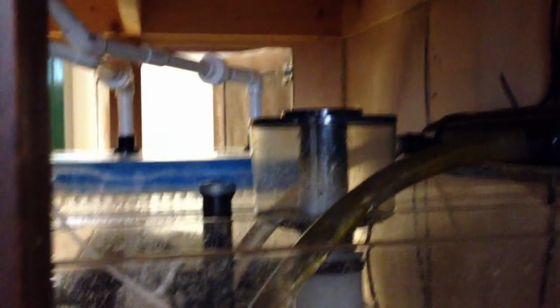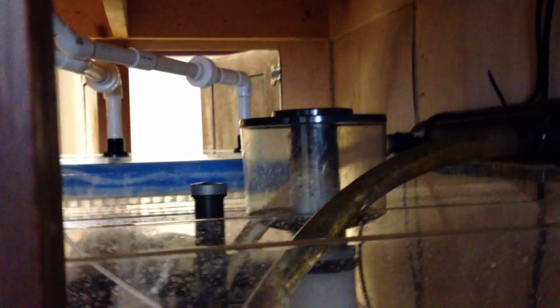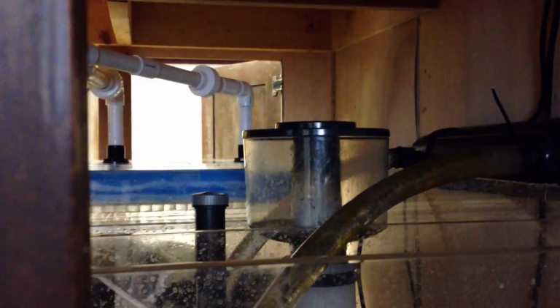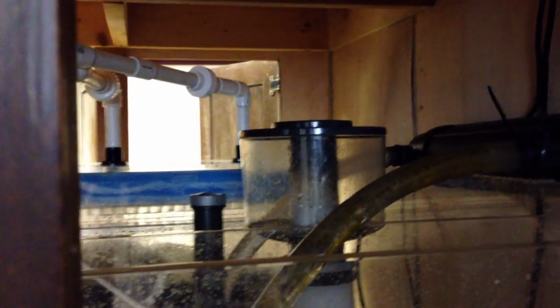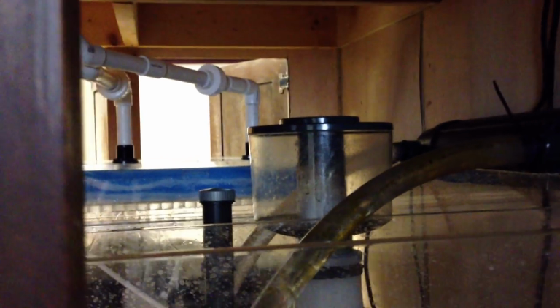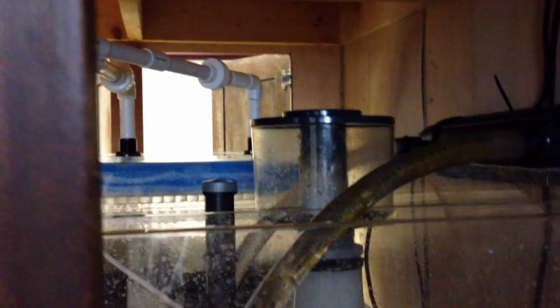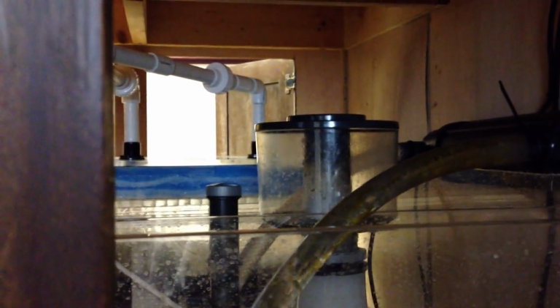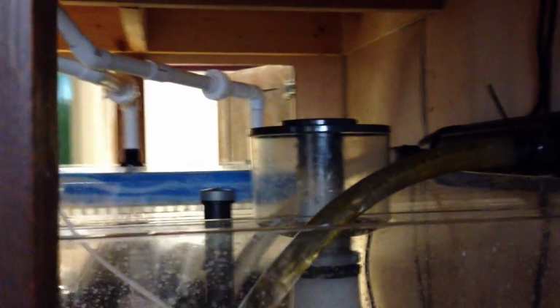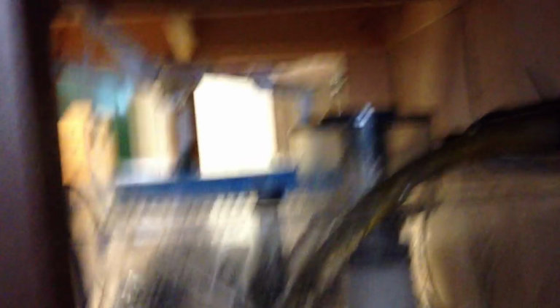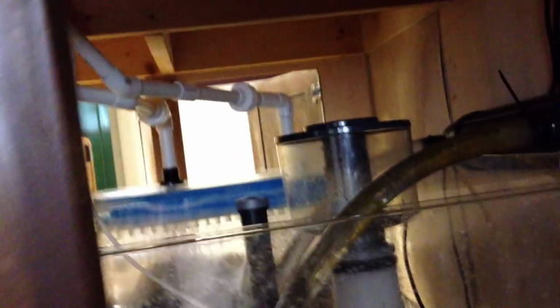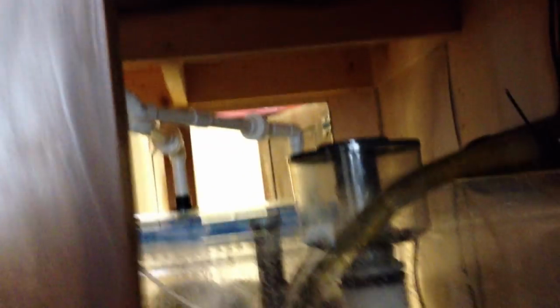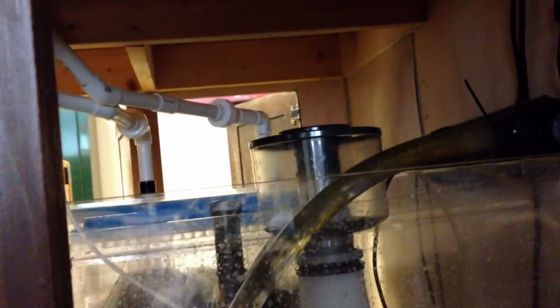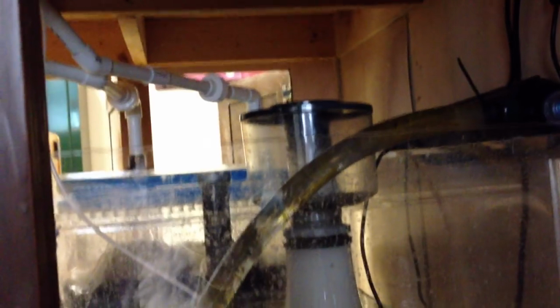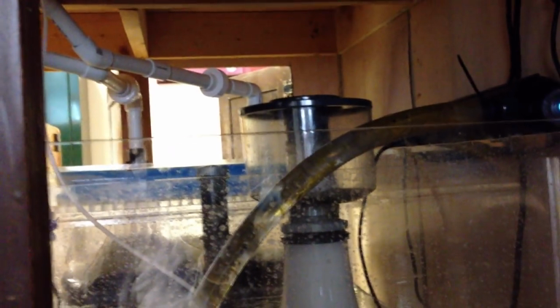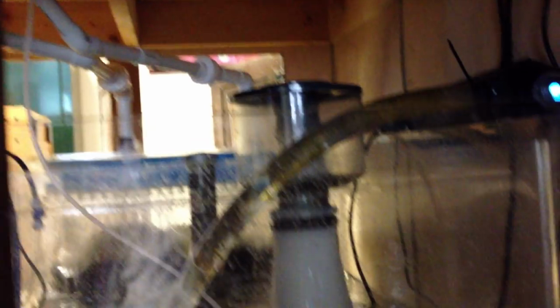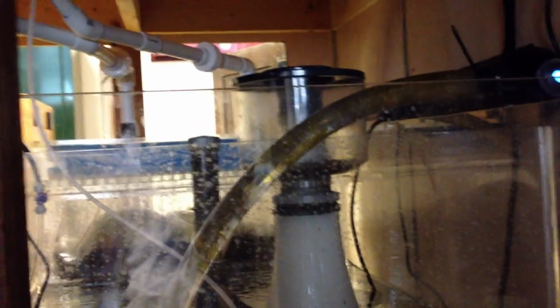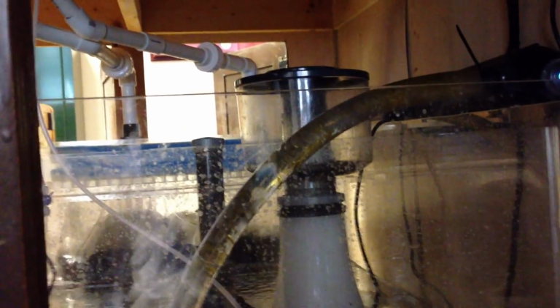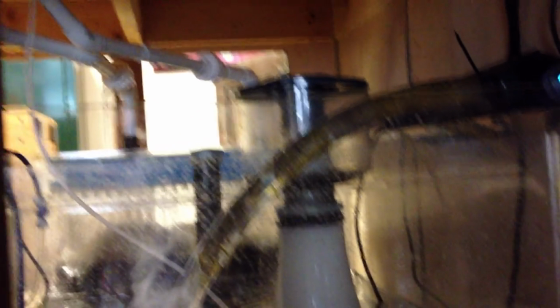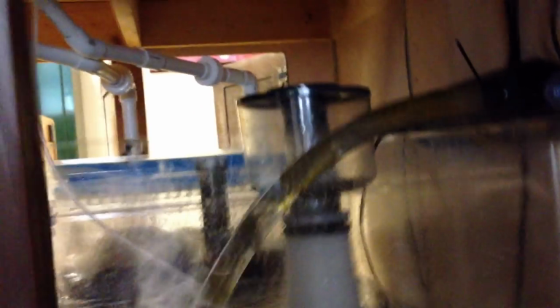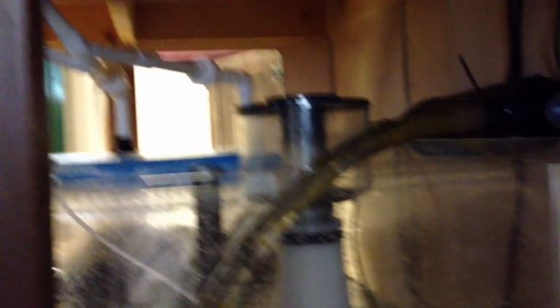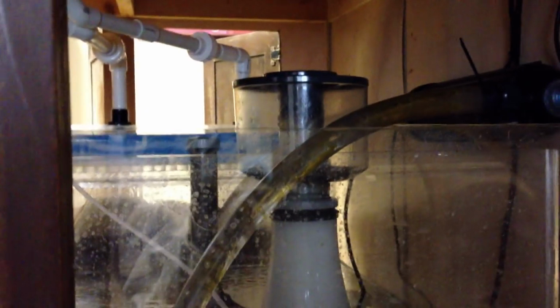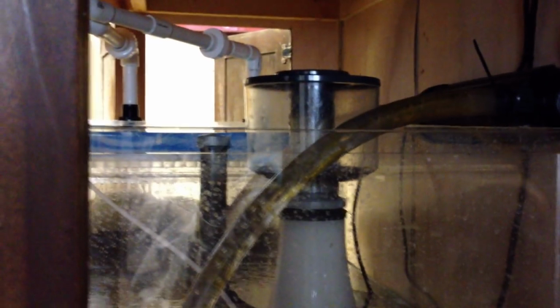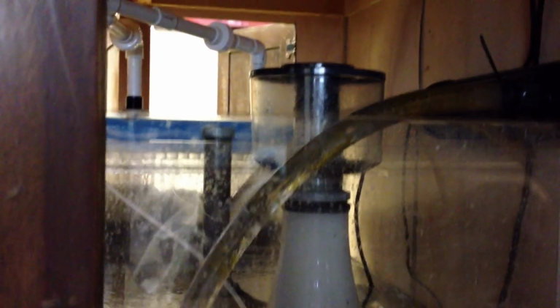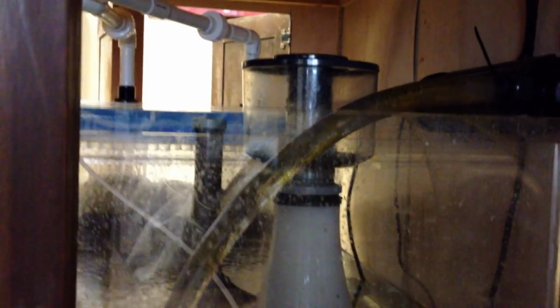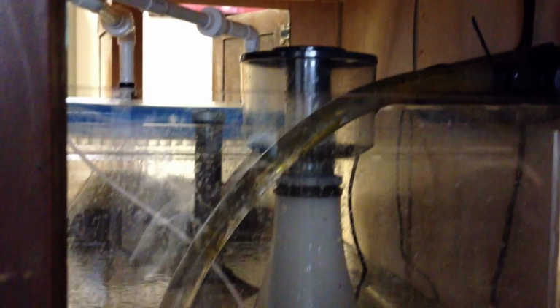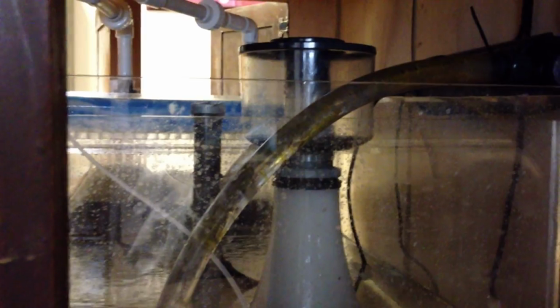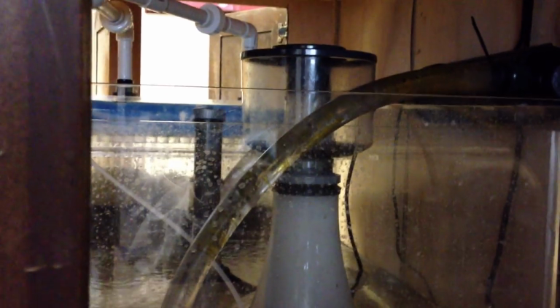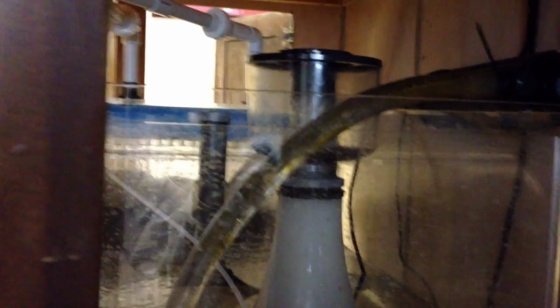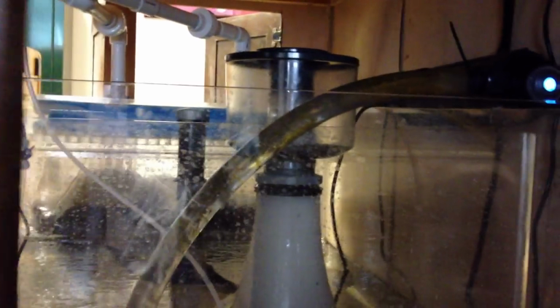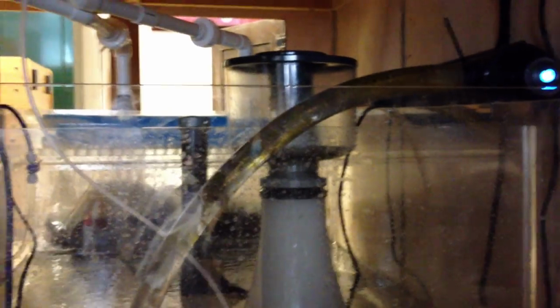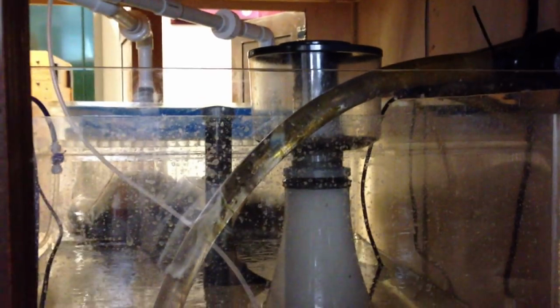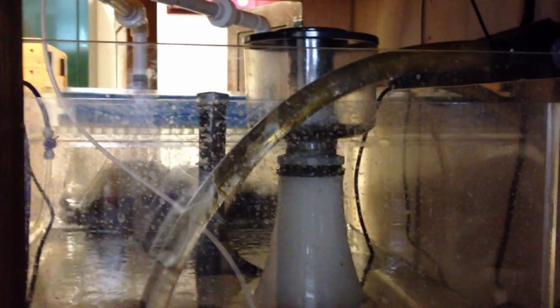That's a Coraline skimmer — it's only a 300 gallon. I've actually got another one over there that I took out. The other one will be here in two days; it's an Aquacy 1000. I'll probably be running it with this Coraline skimmer, this 300 gallon, which will give me about 1,300 gallons of skimming power per hour.